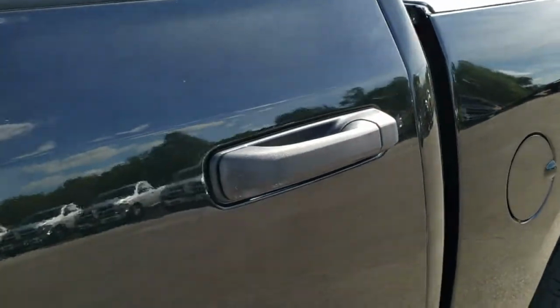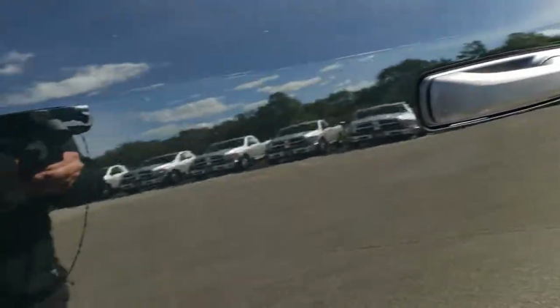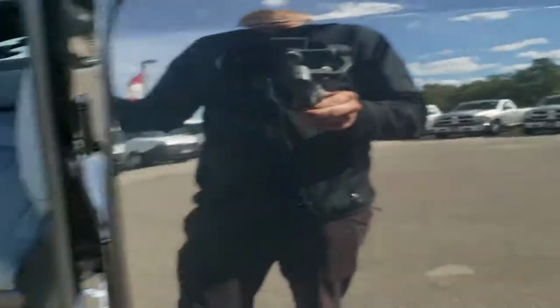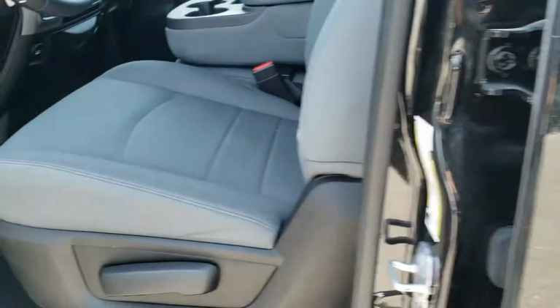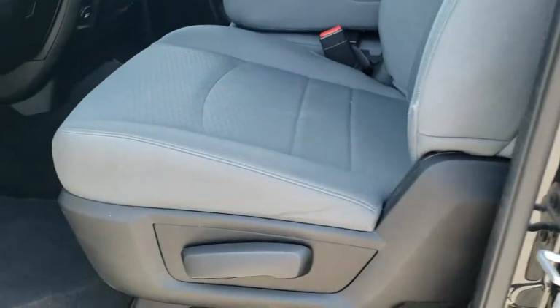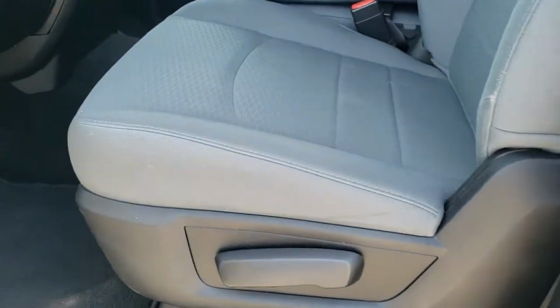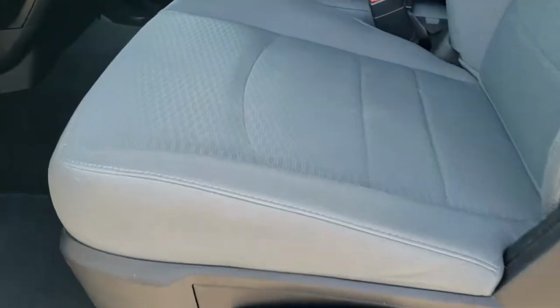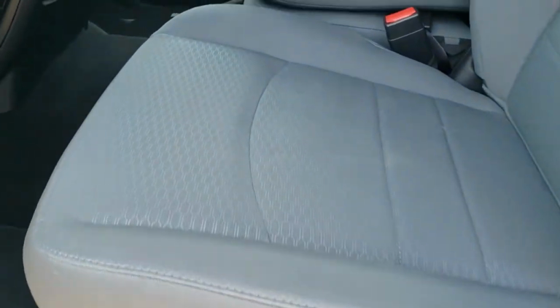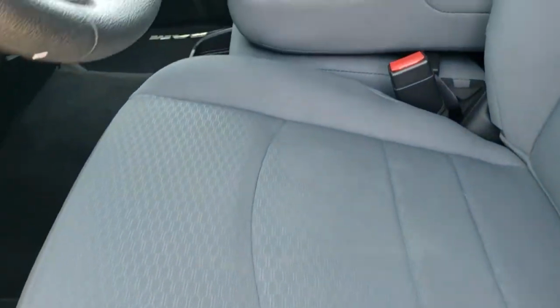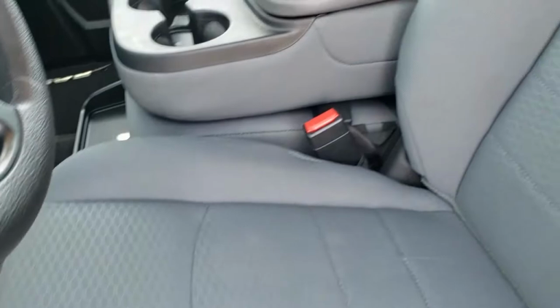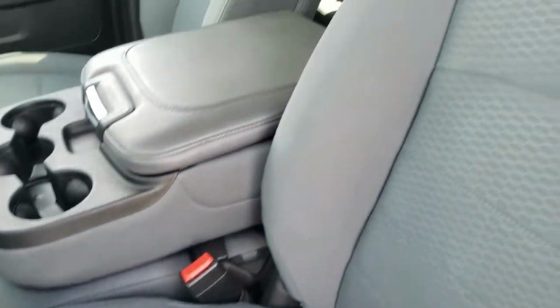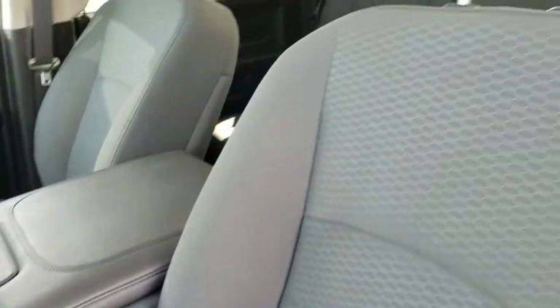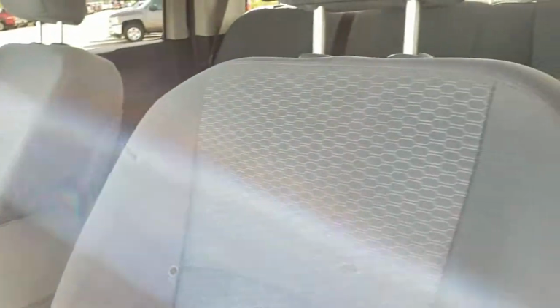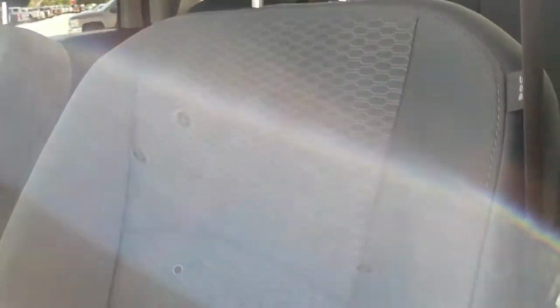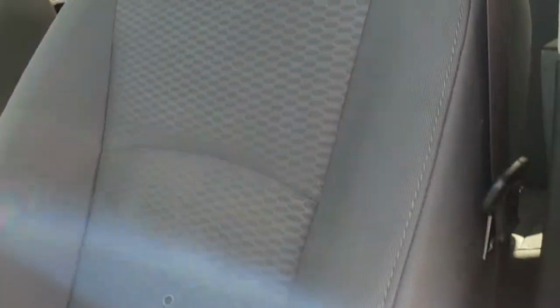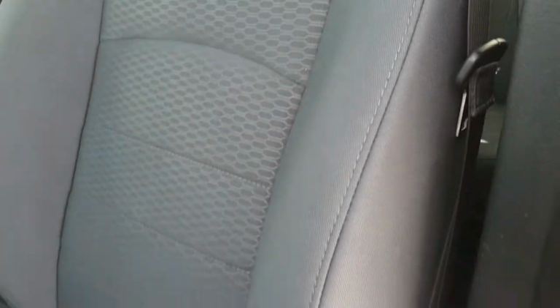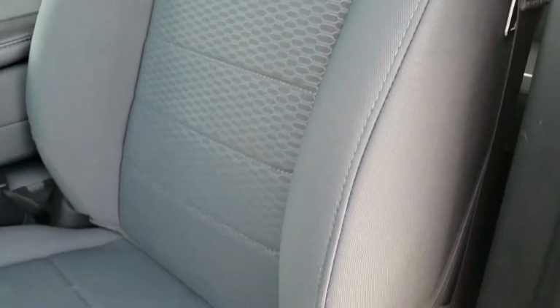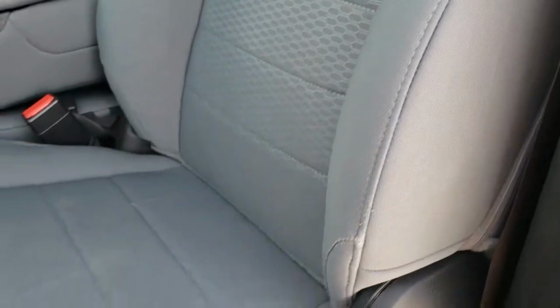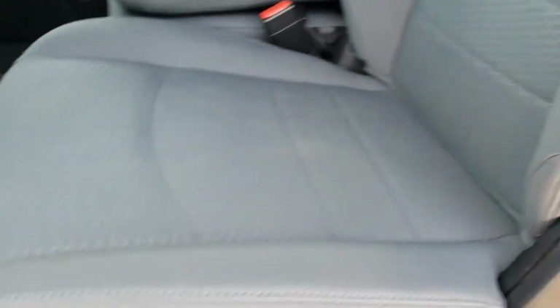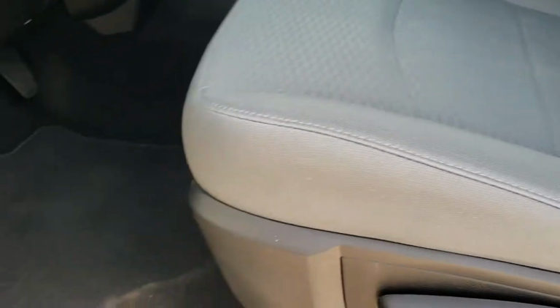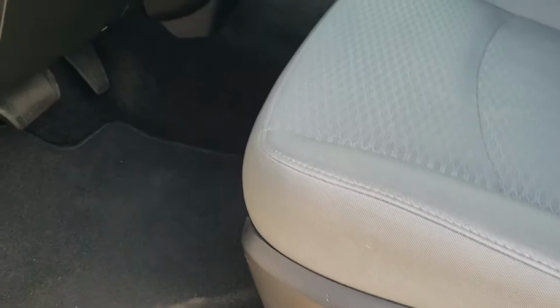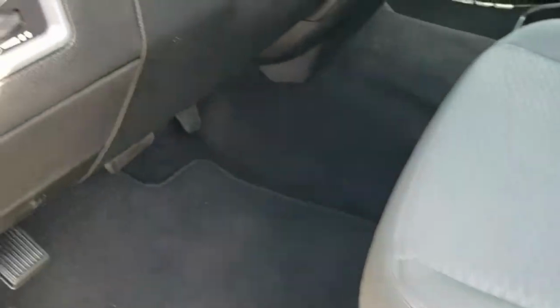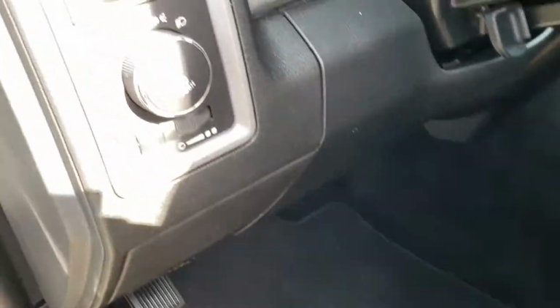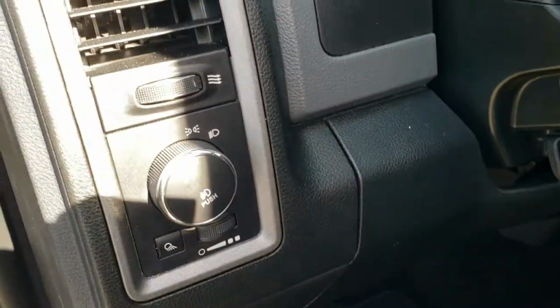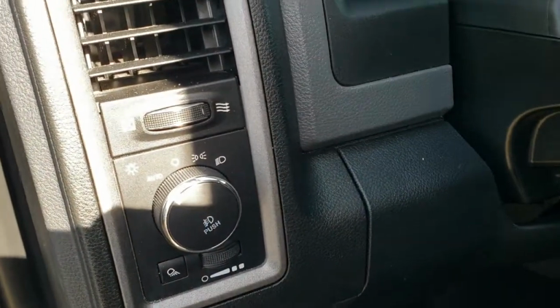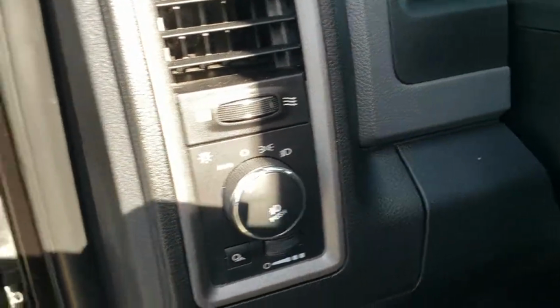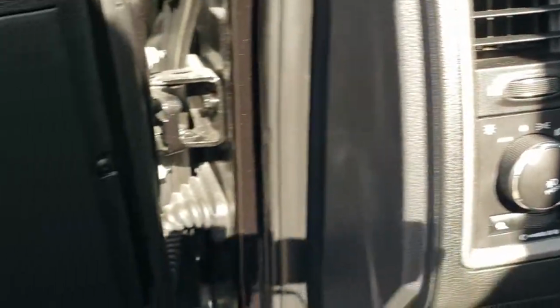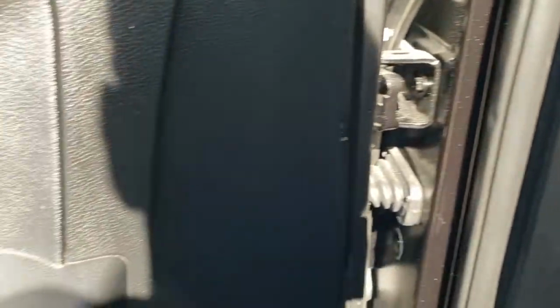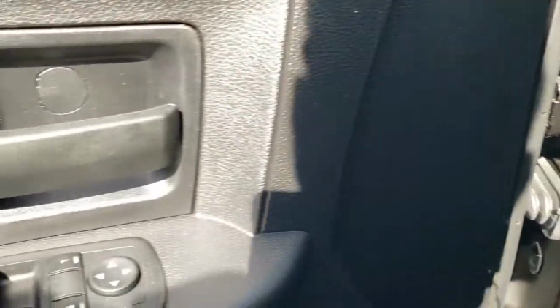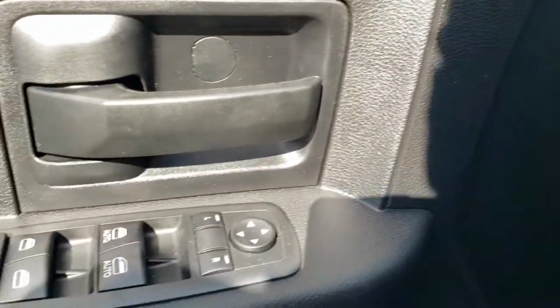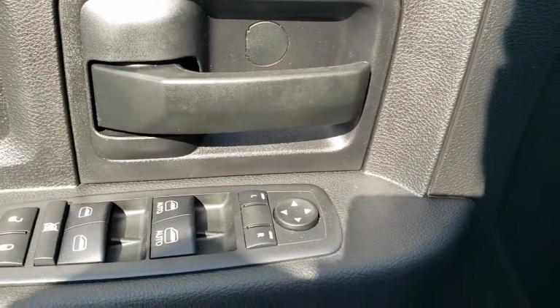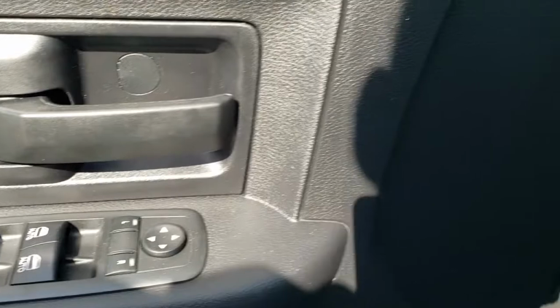Inside, the Express Package gives you the gray cloth interior. There are no rips or tears on the seats — really nice condition. Factory floor mats throughout. This one has auto headlamps, power windows, power locks, and power mirrors.